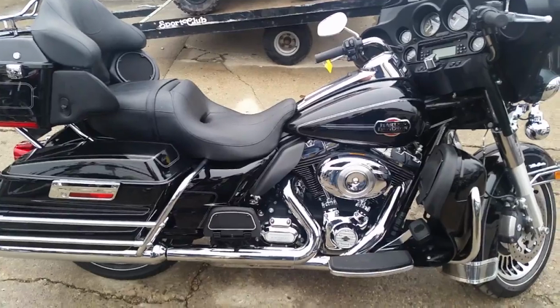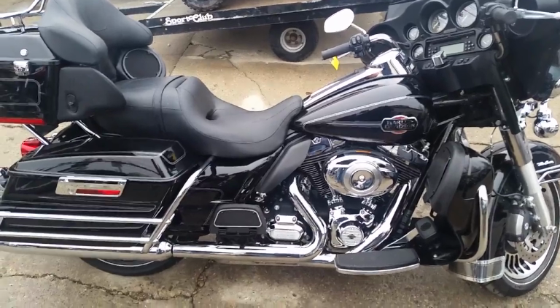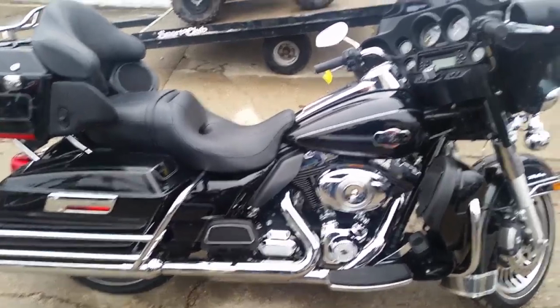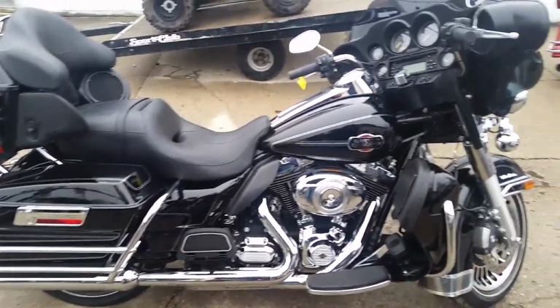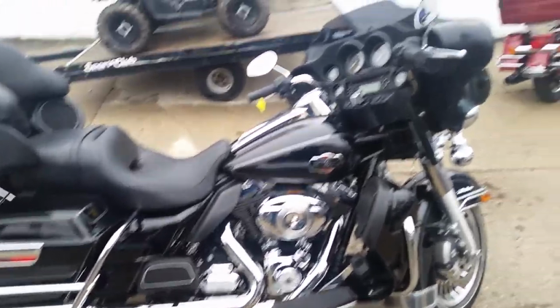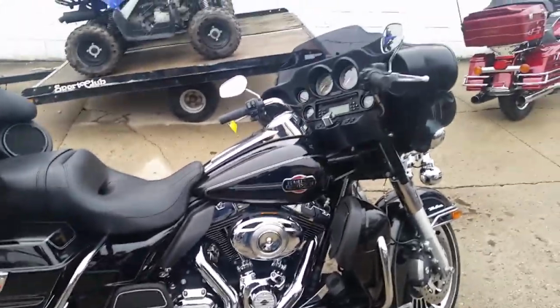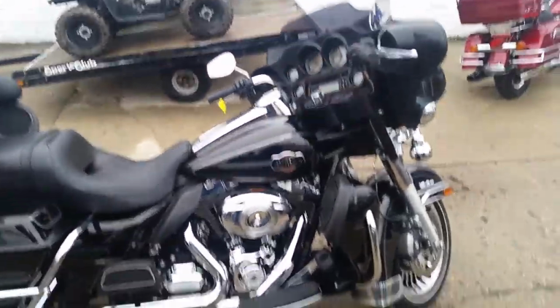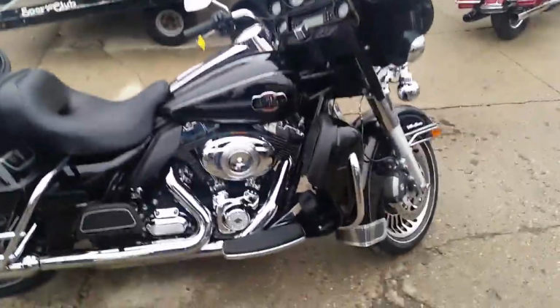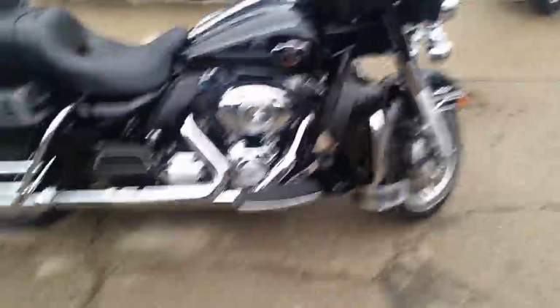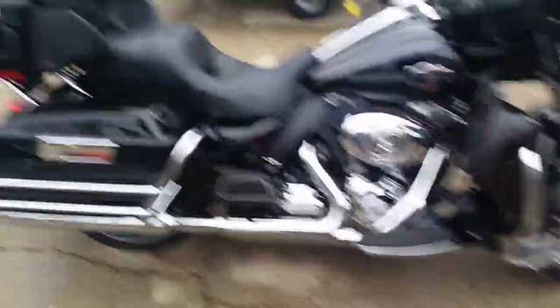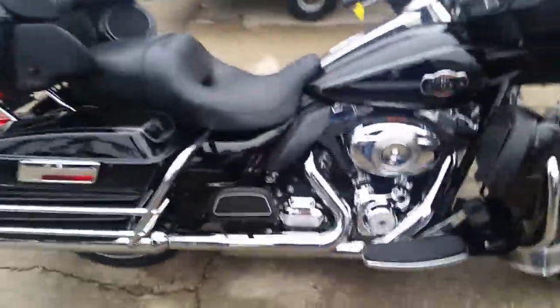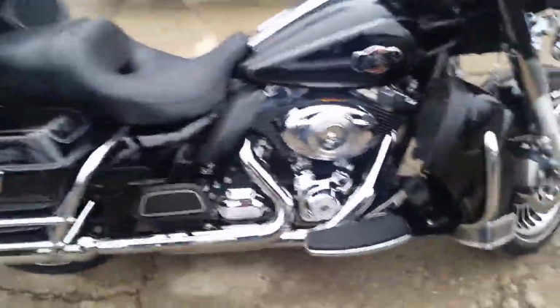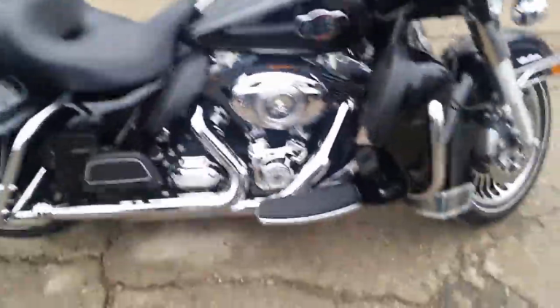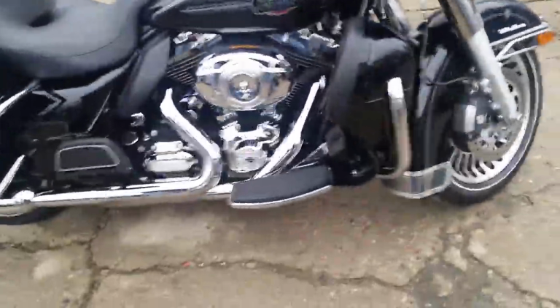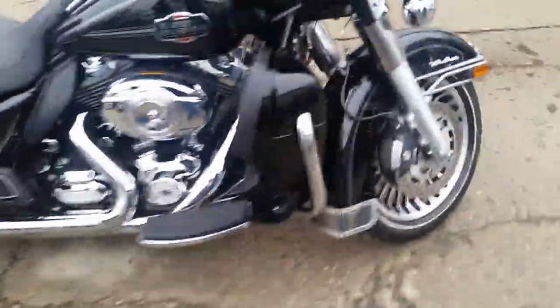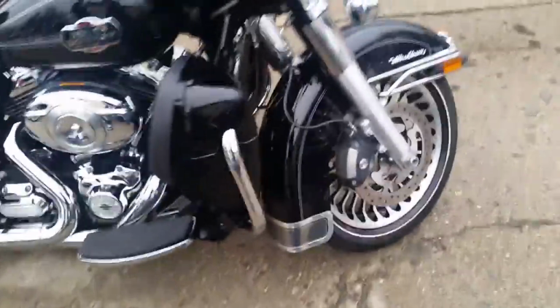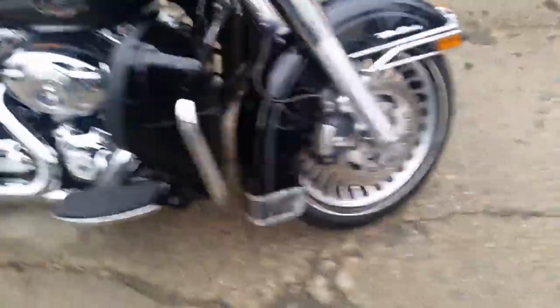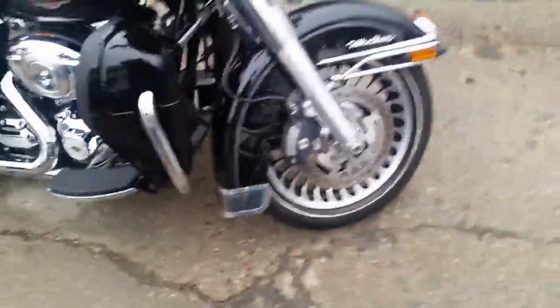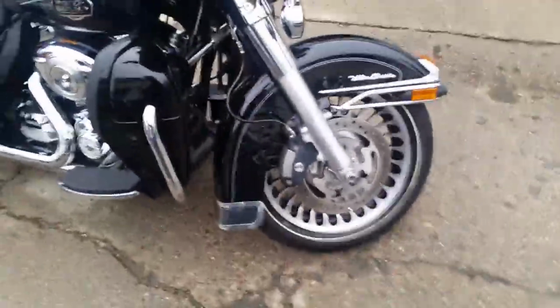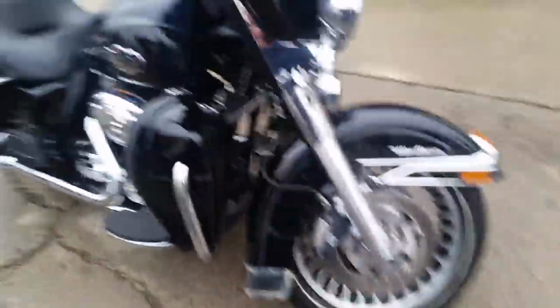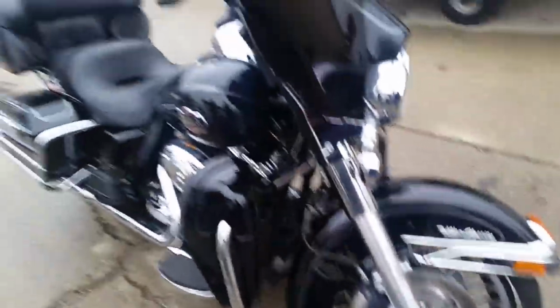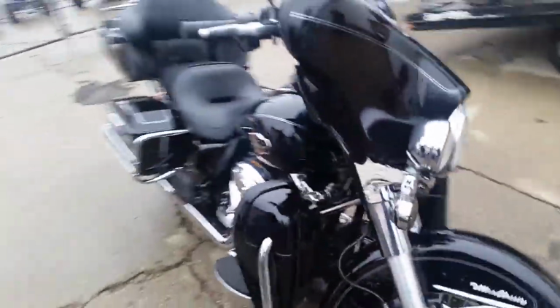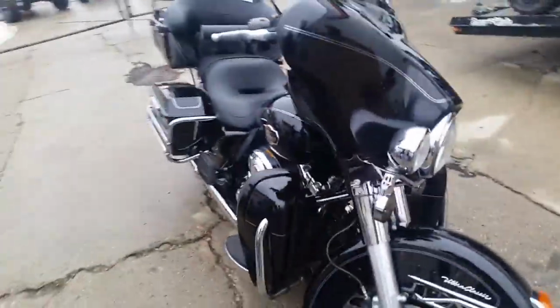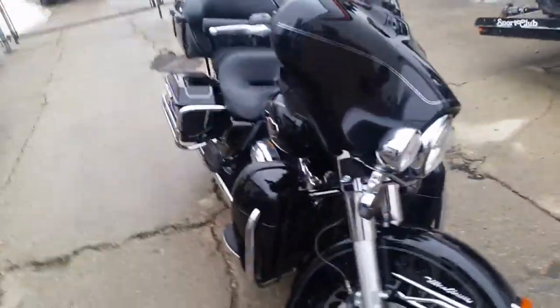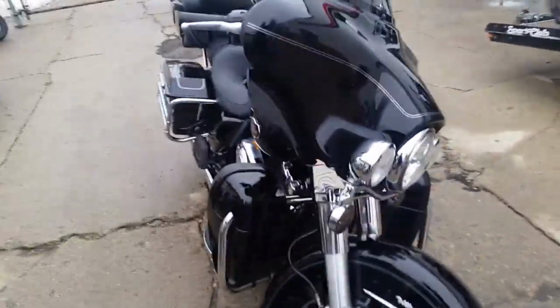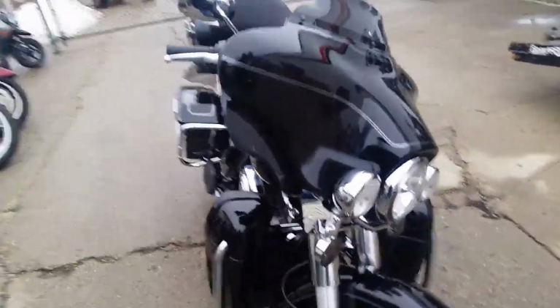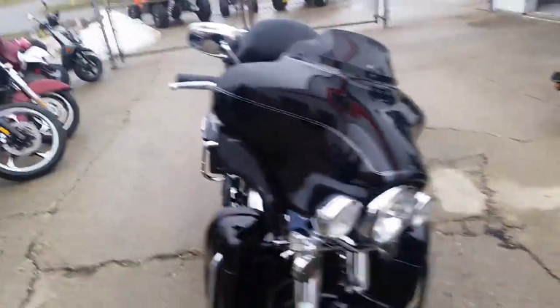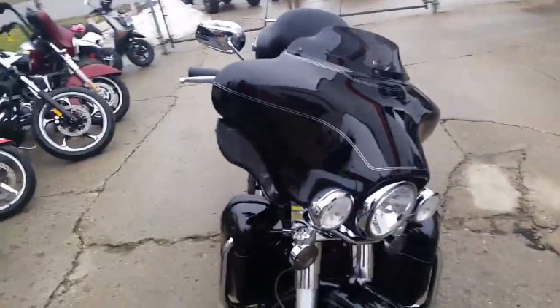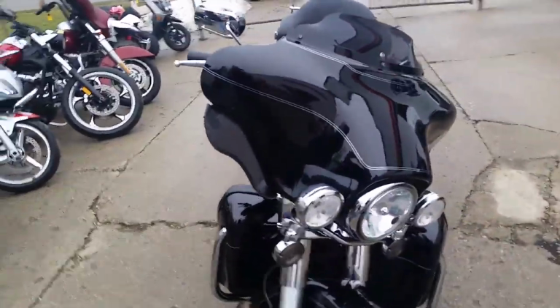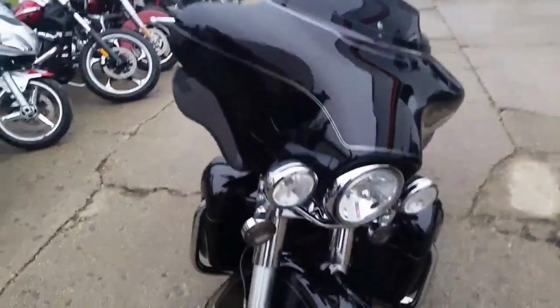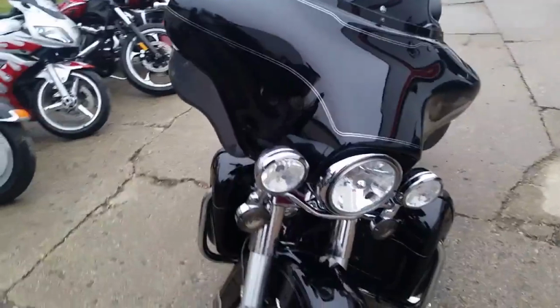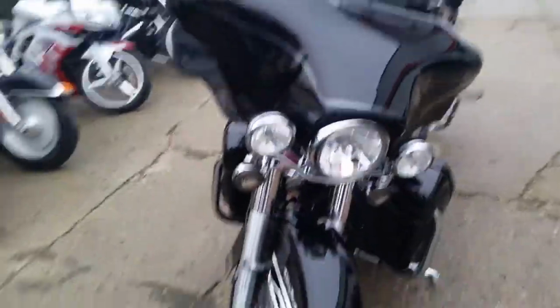It's Chad and Andrew here at Approval Power Sports doing another video on one of our great Harleys. We got over 80 used Harleys in our showroom — 450 bikes. We're loaded up. It's riding season, Andrew. It's time.